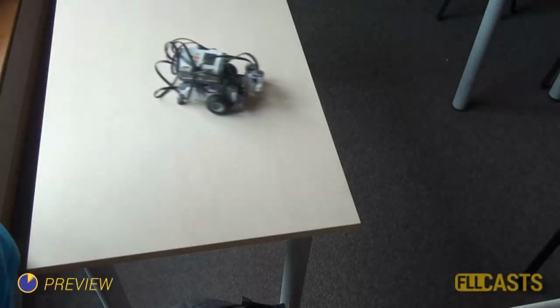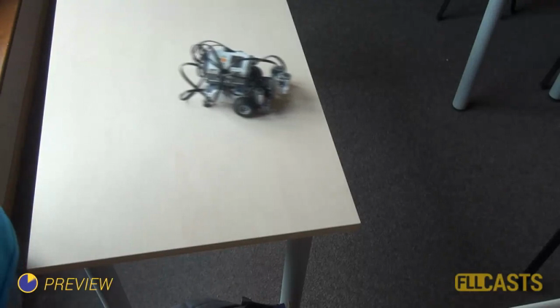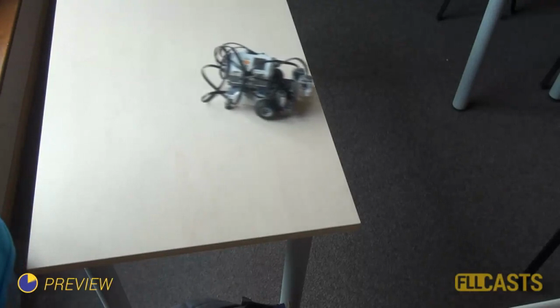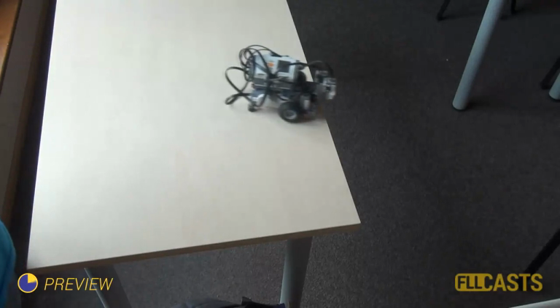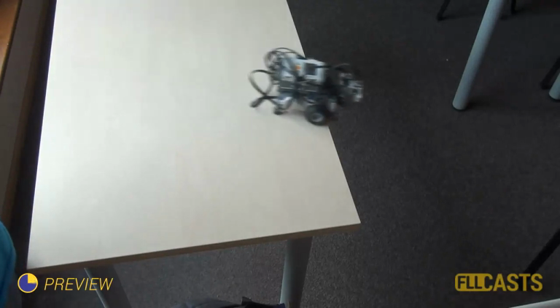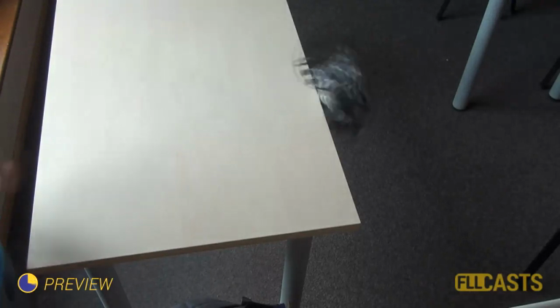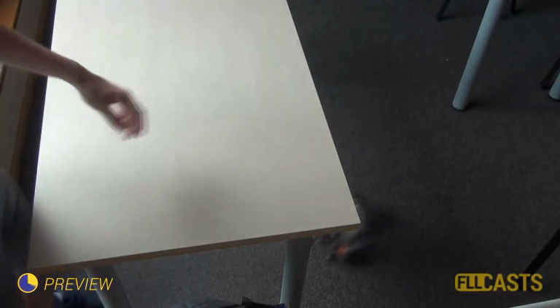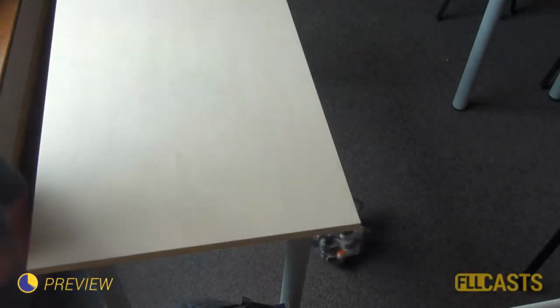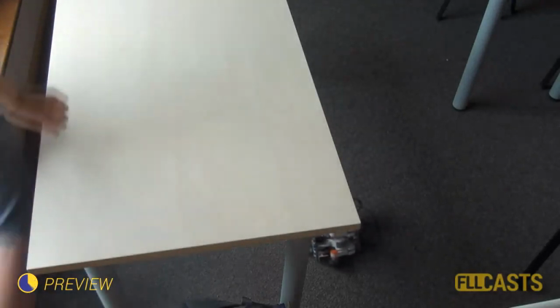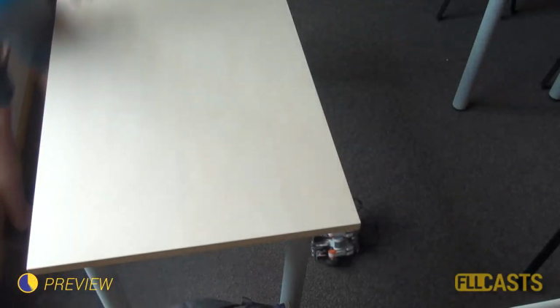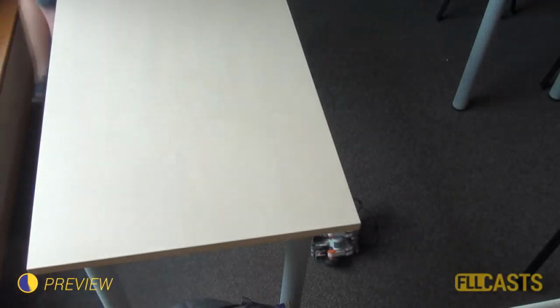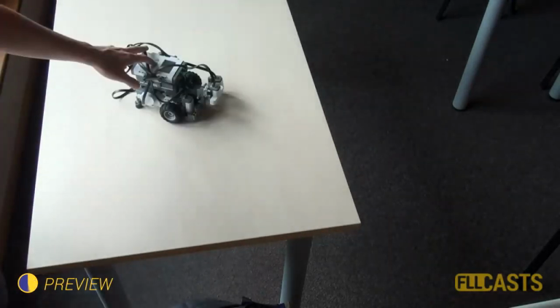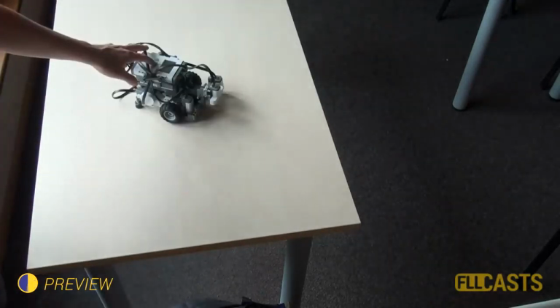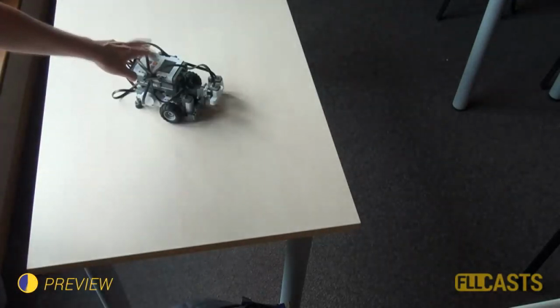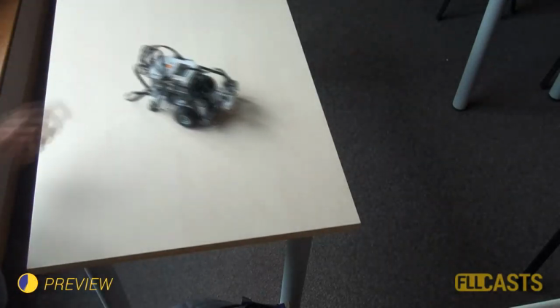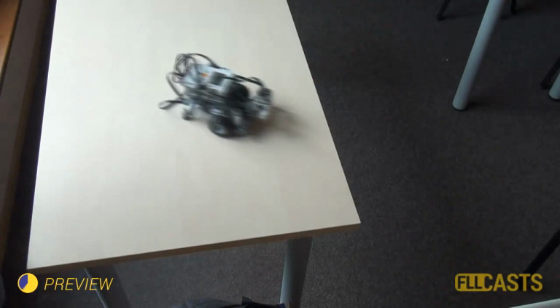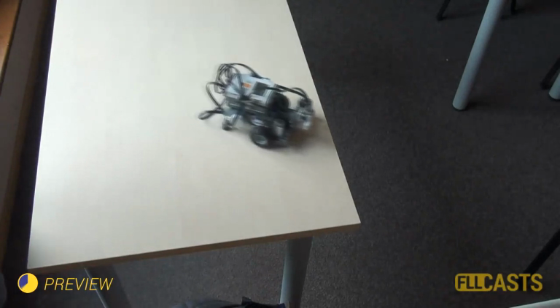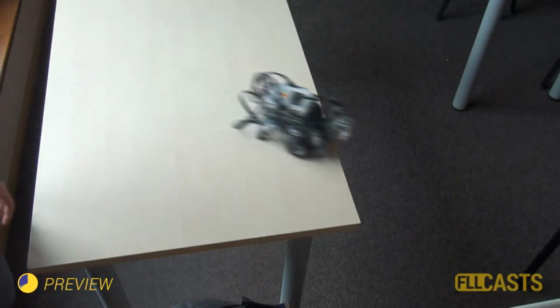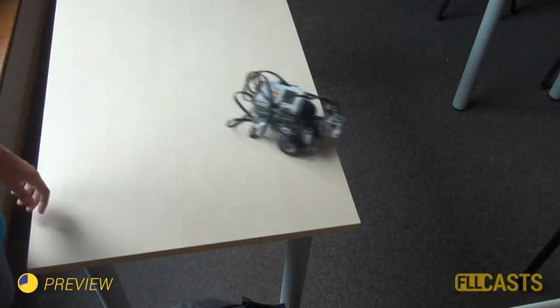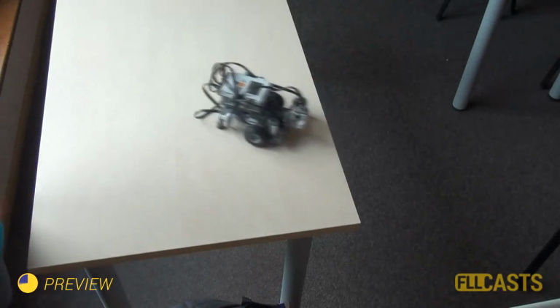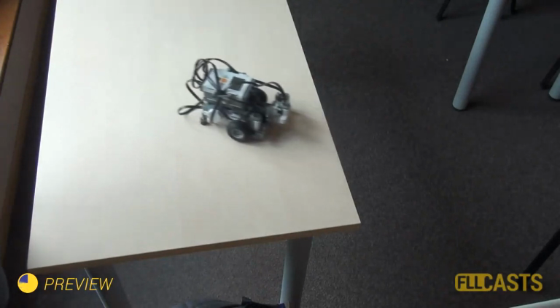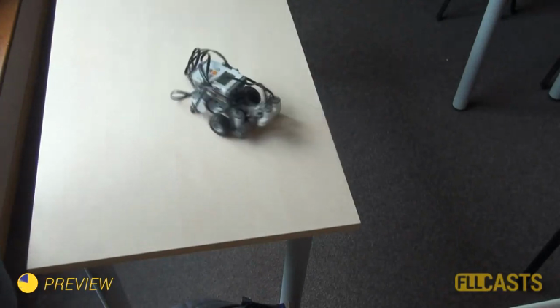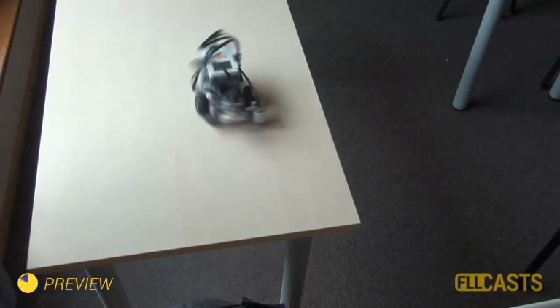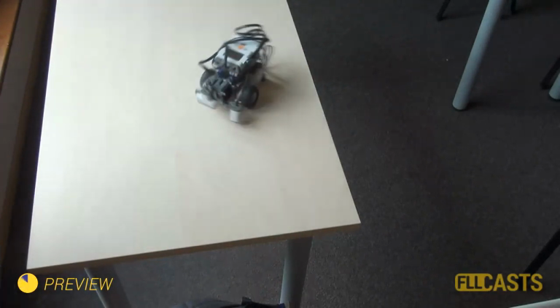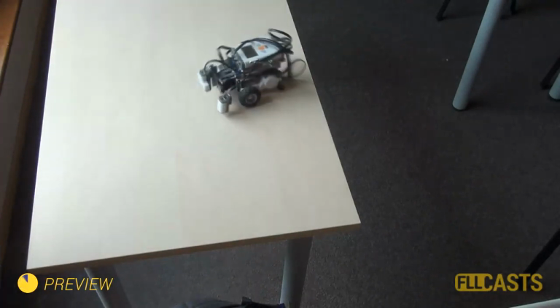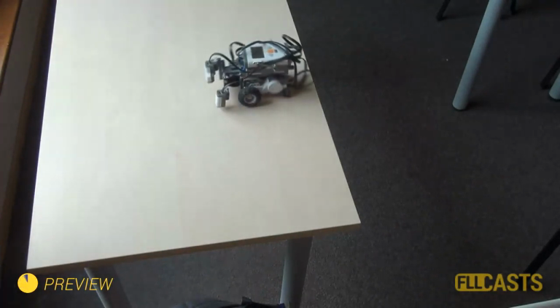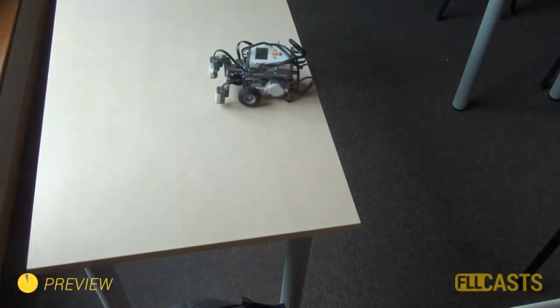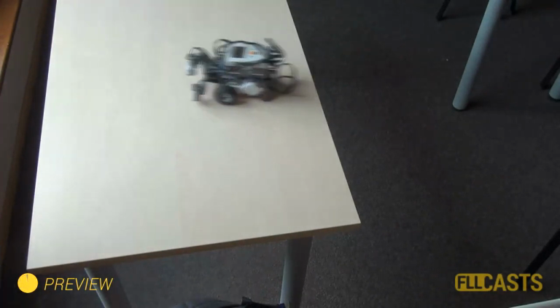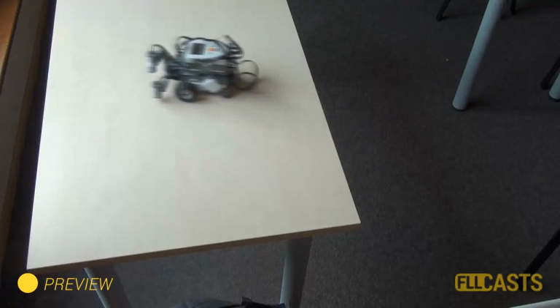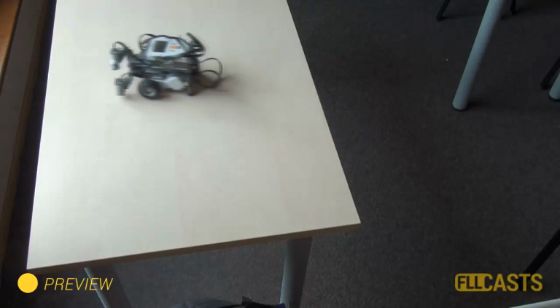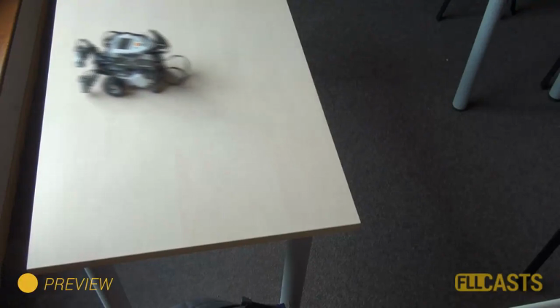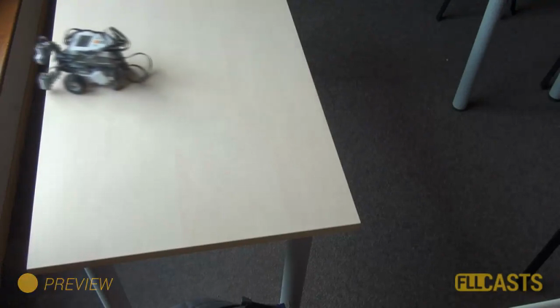Have your robot ever fallen from the table and broken into pieces? Well, this won't happen again. Today I'll show you how to make a program that does not let your robot fall off the table.